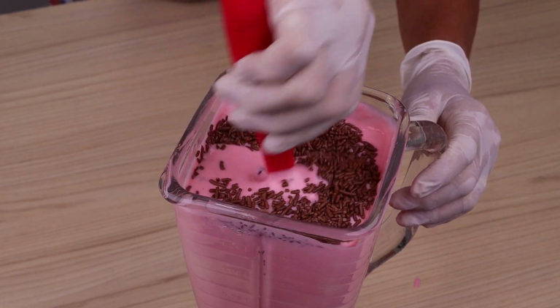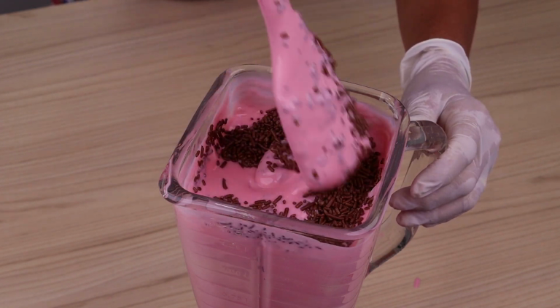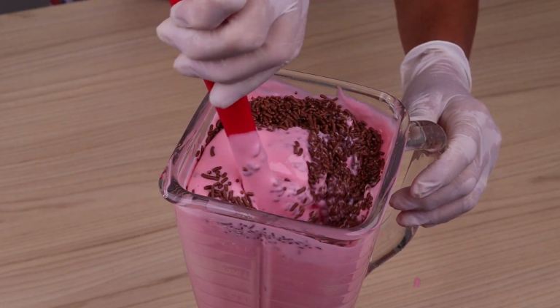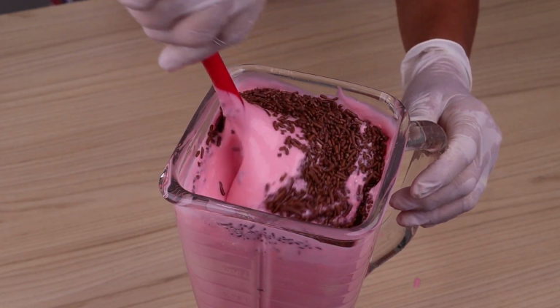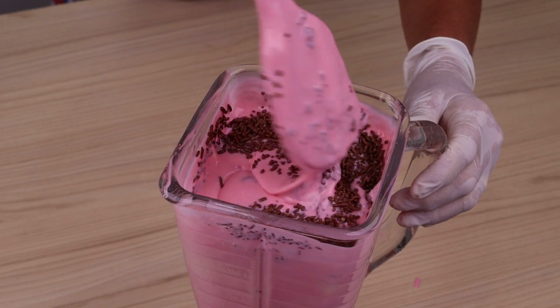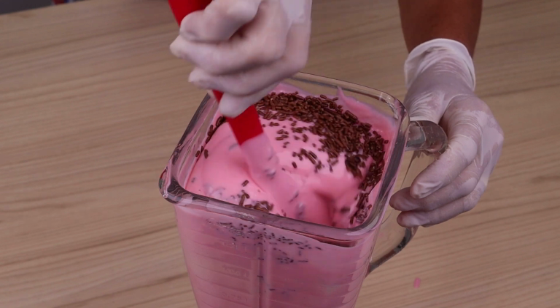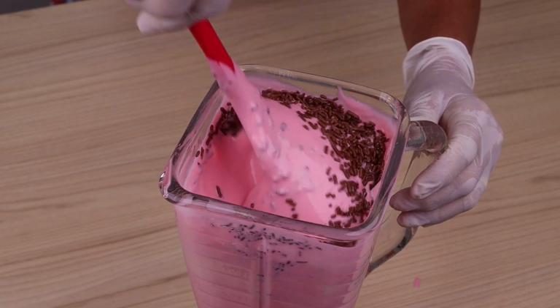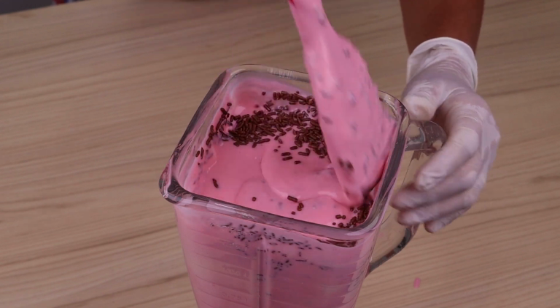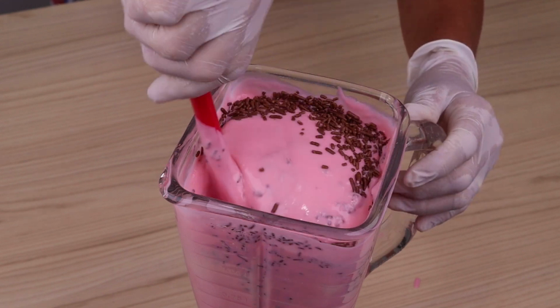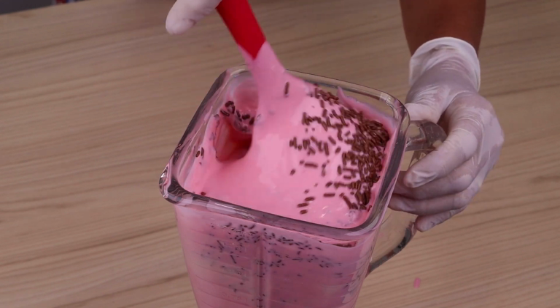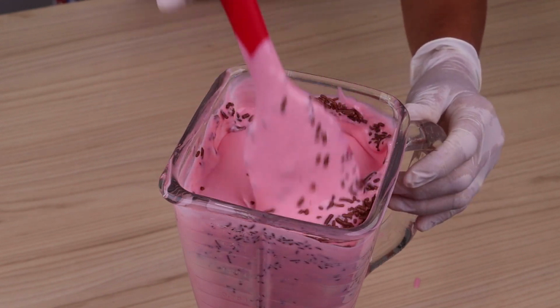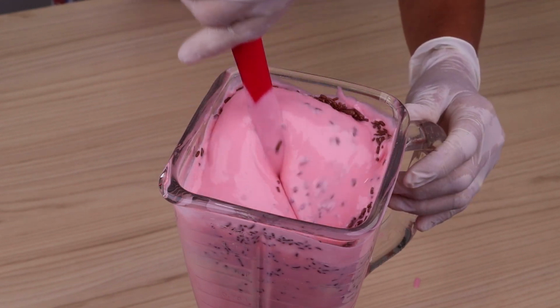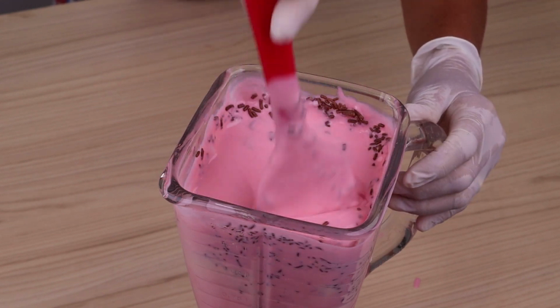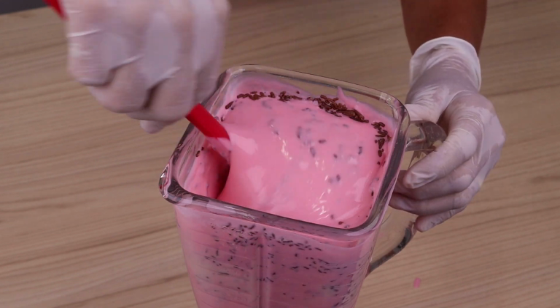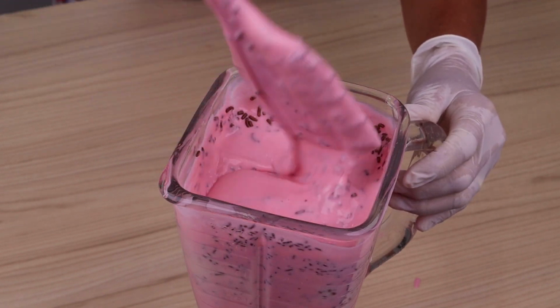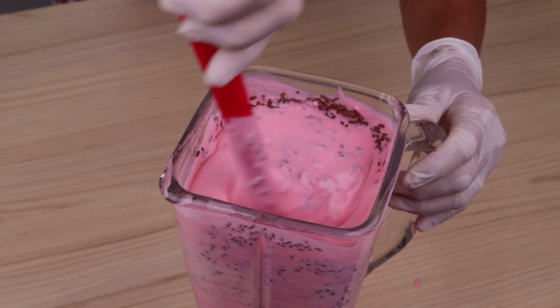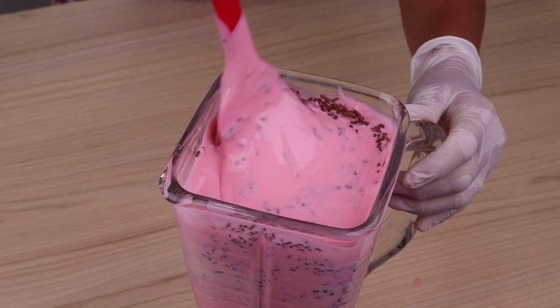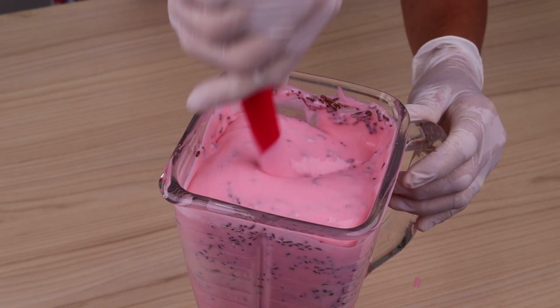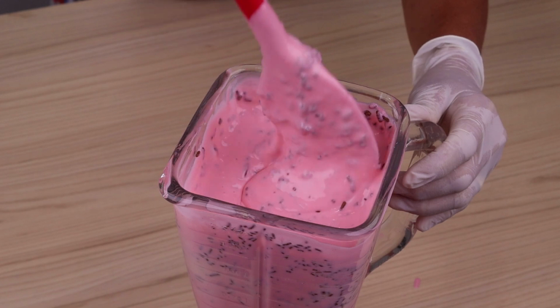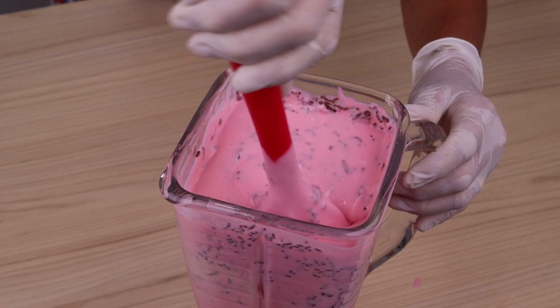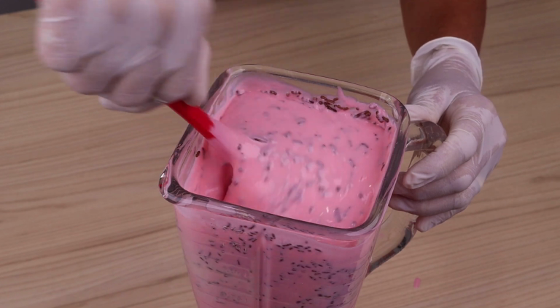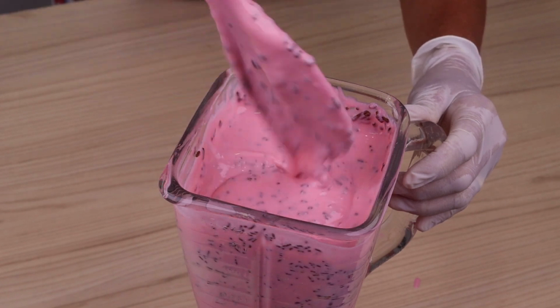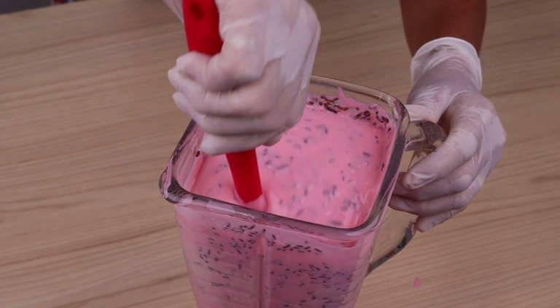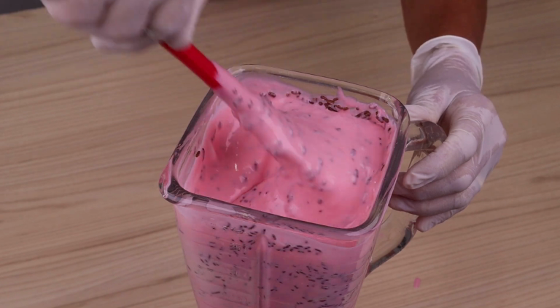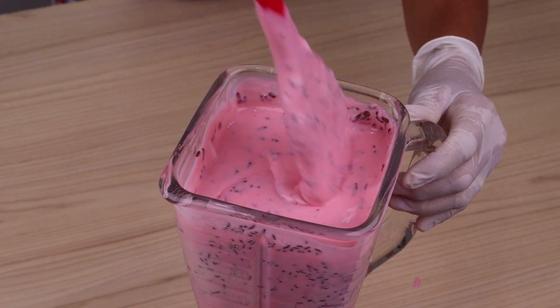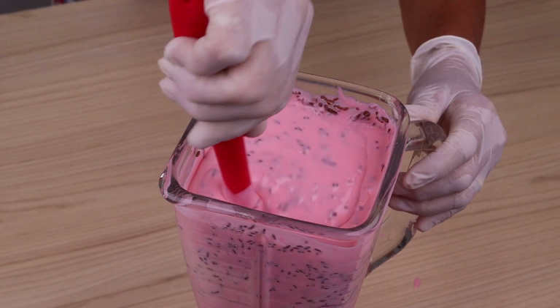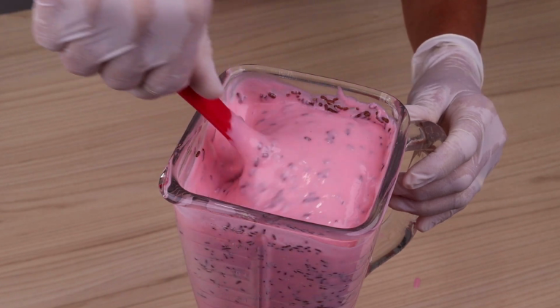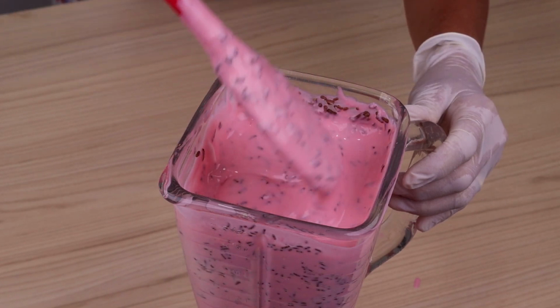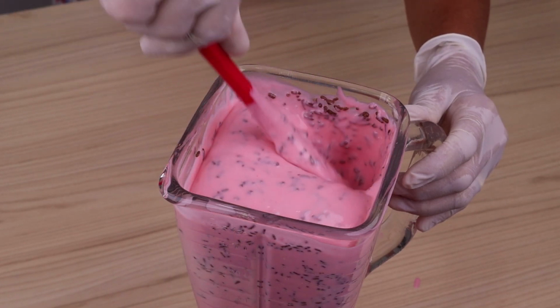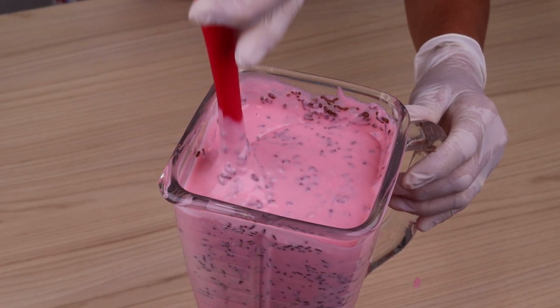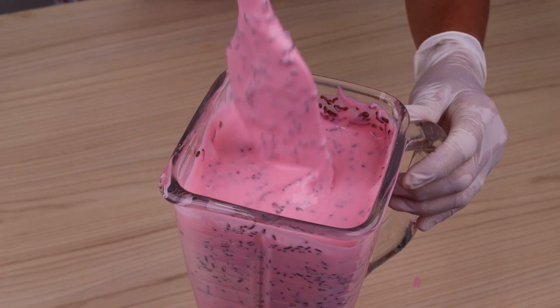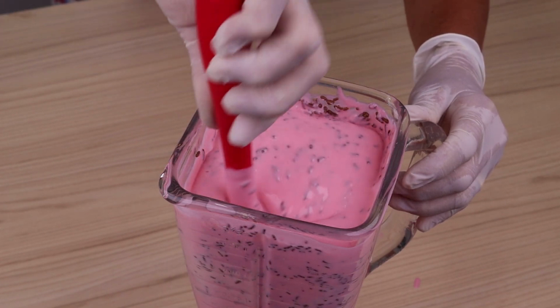With the mixture at that consistency, I am going to use 100 grams of granulated chocolate. I am going to pour it over our mixture and mix everything very well, but I'm going to do that process manually.